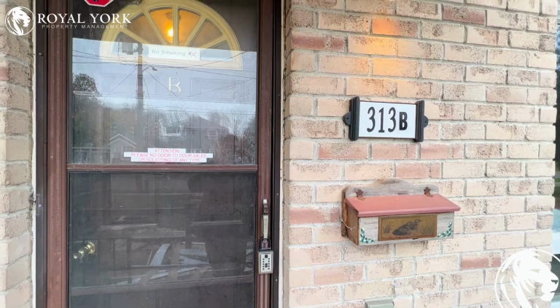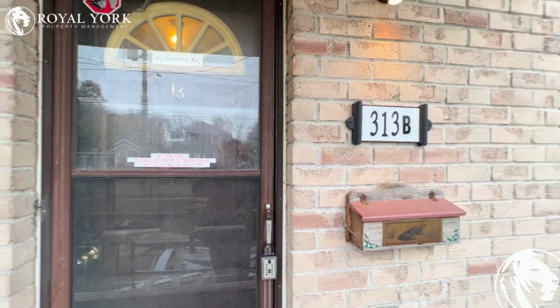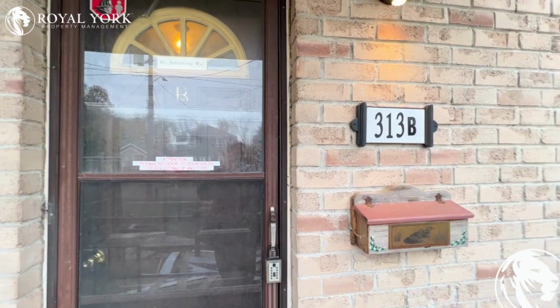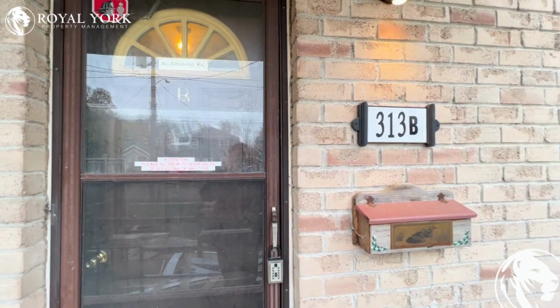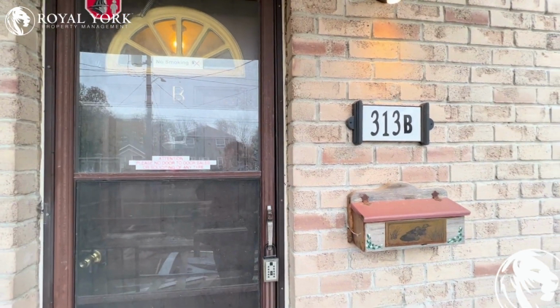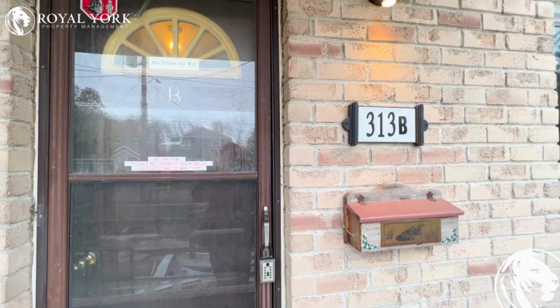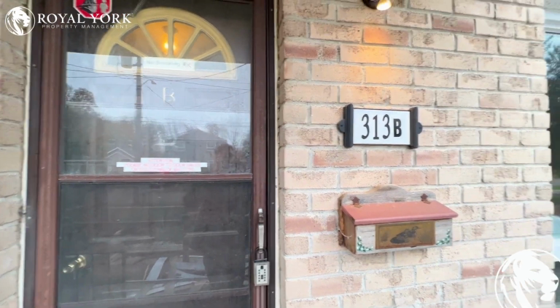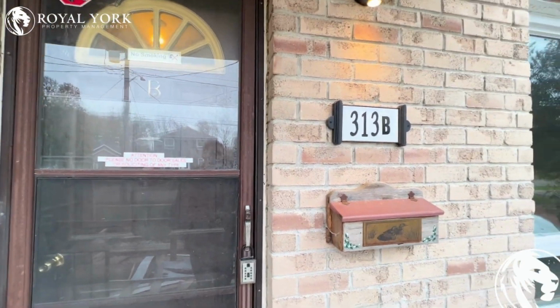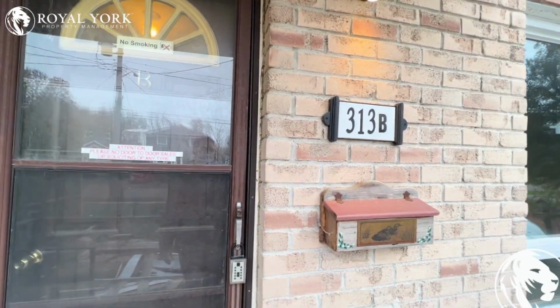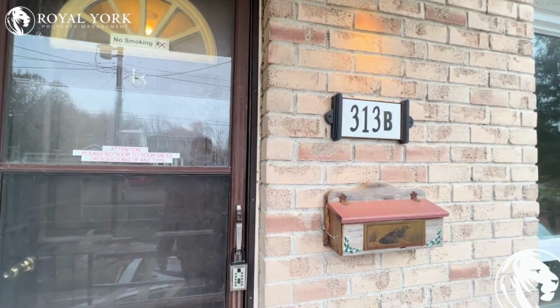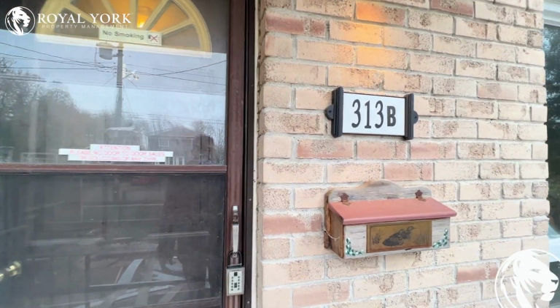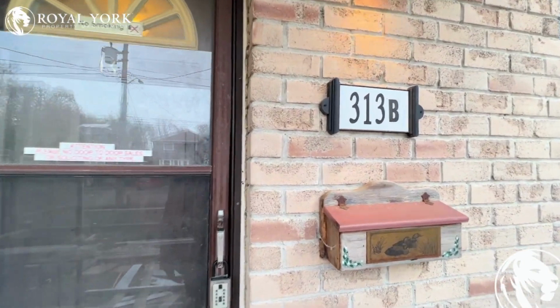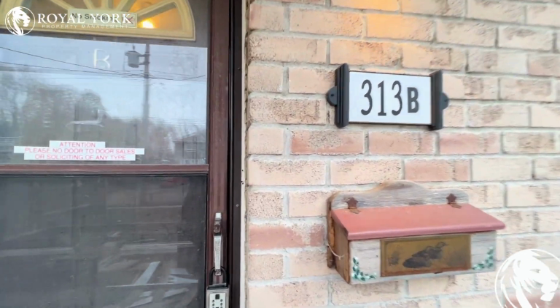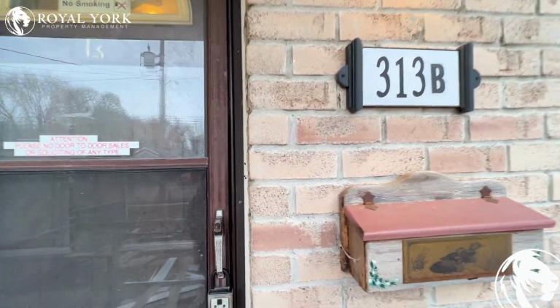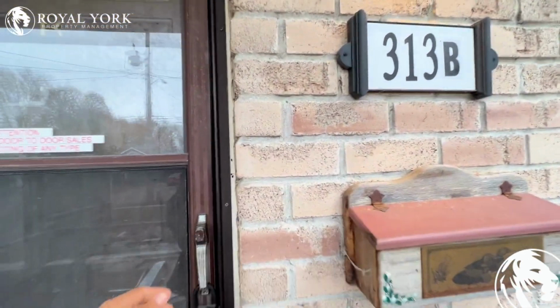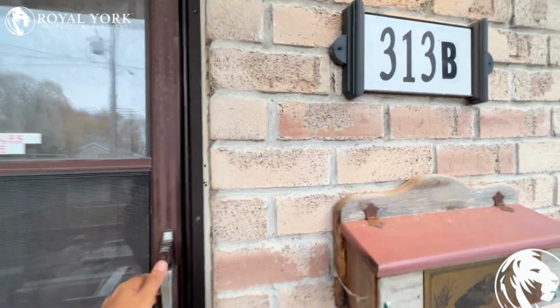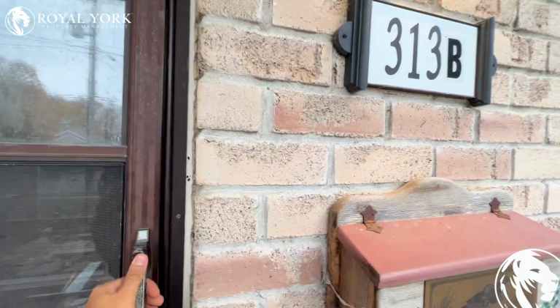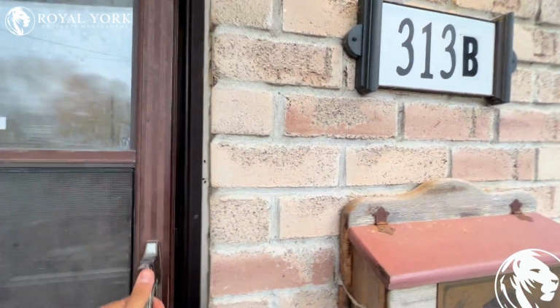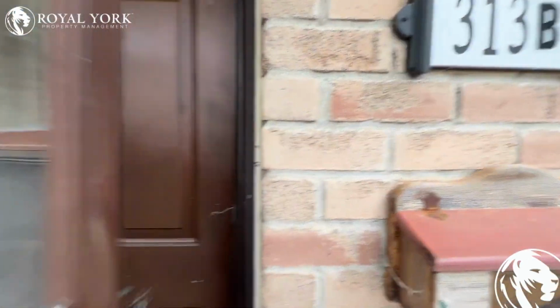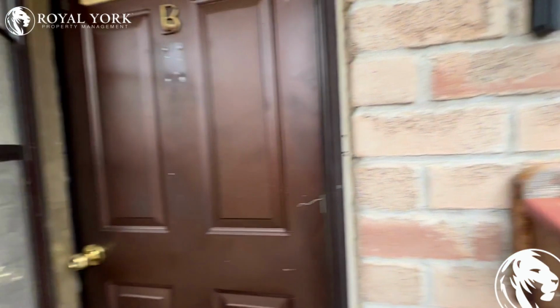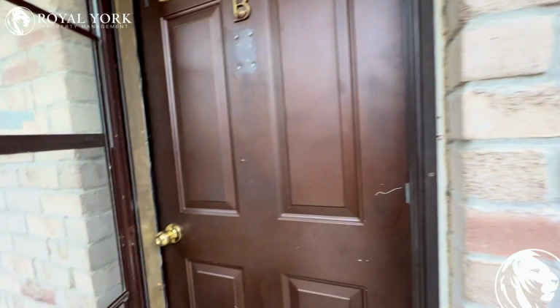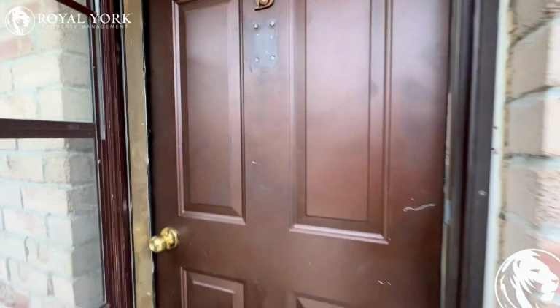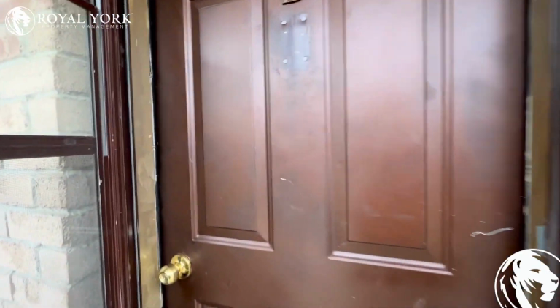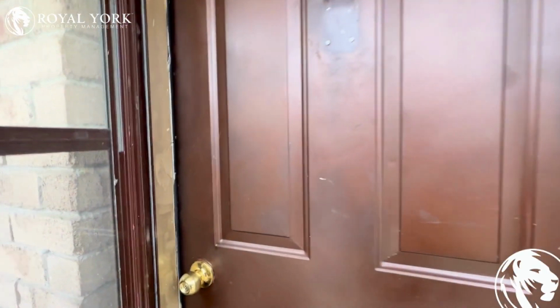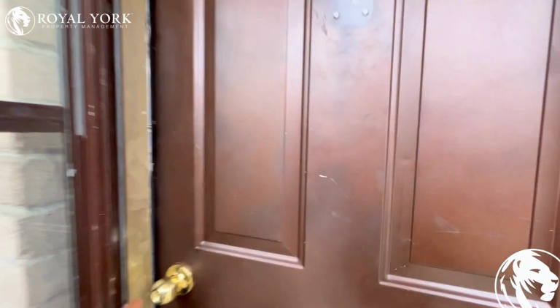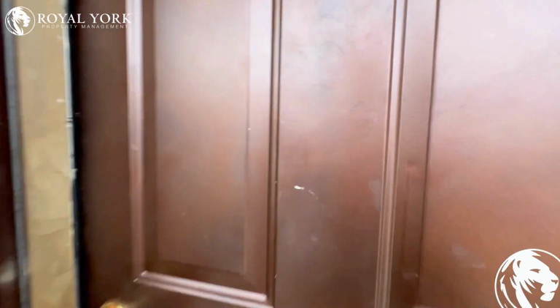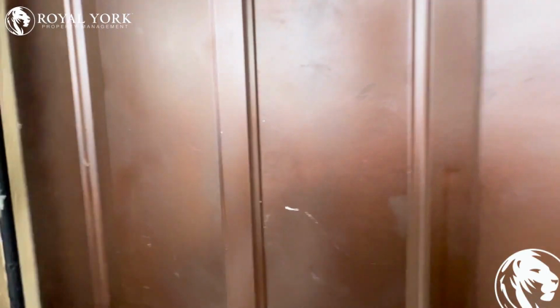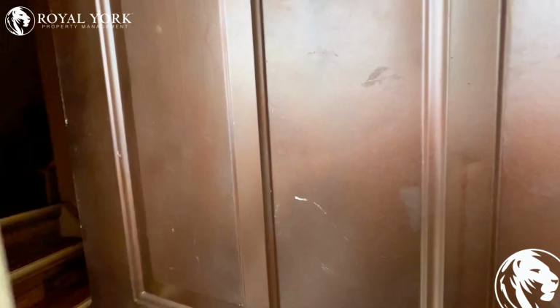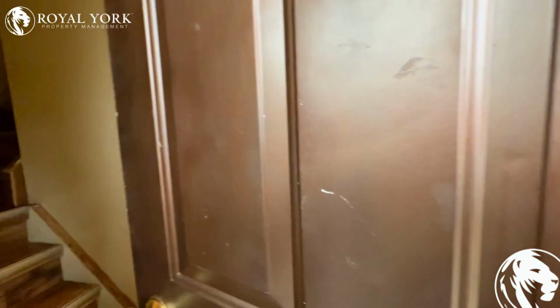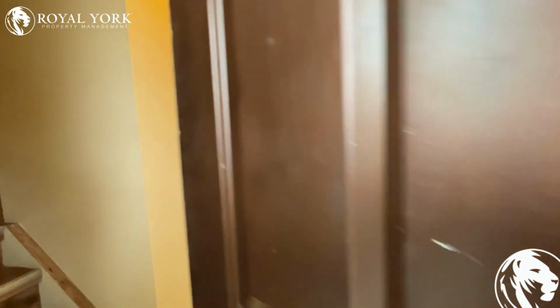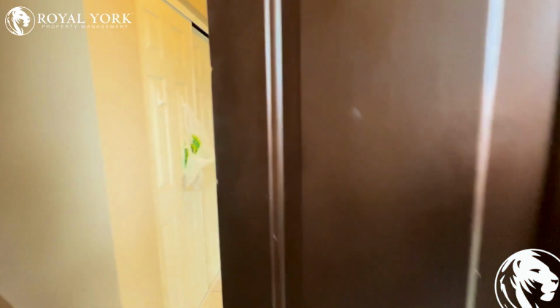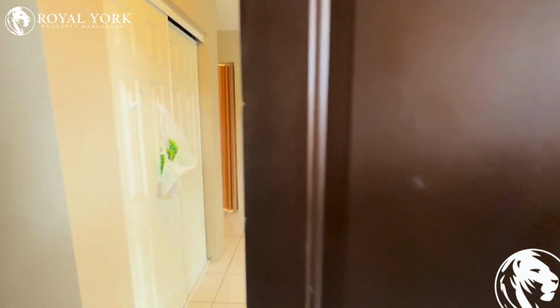Hi, welcome to 313B Great Street, located in Bradford, Ontario. This is a beautiful two-bedroom home. Let's take a look inside.